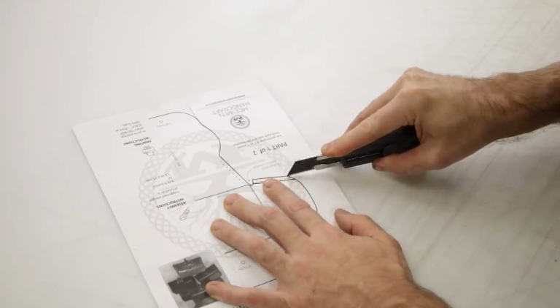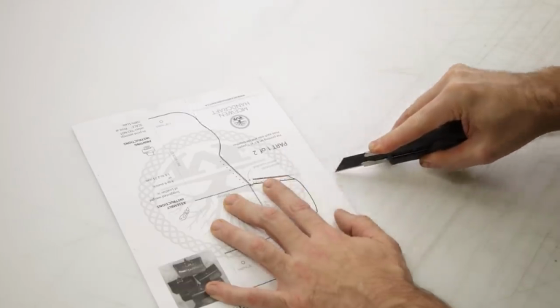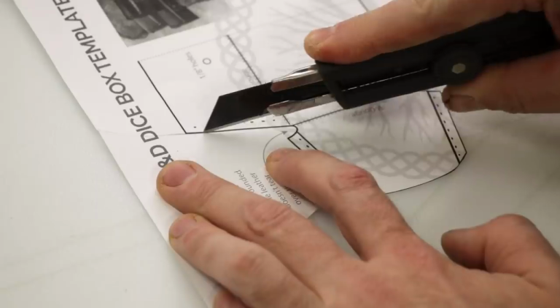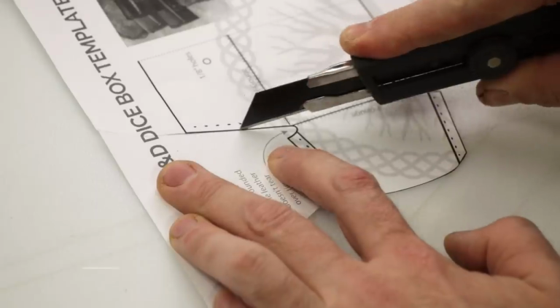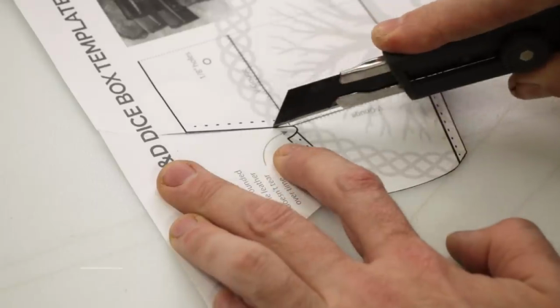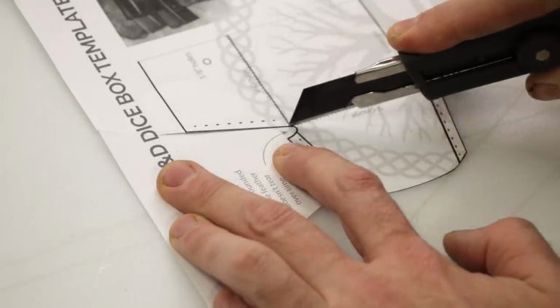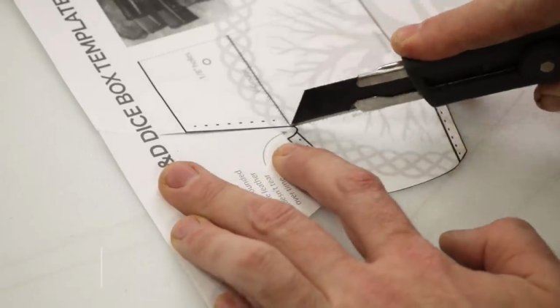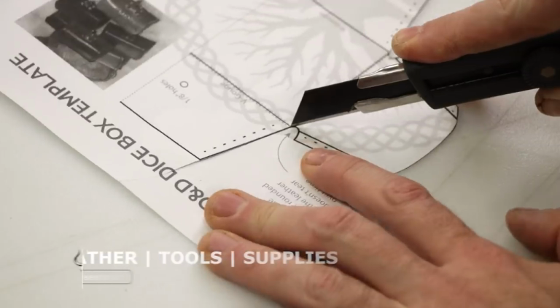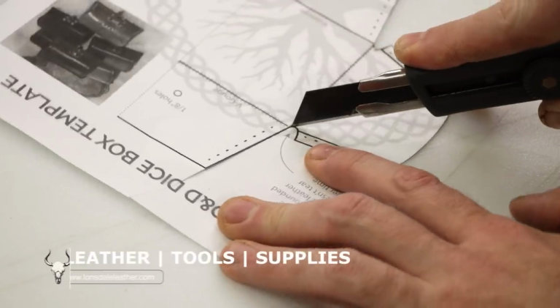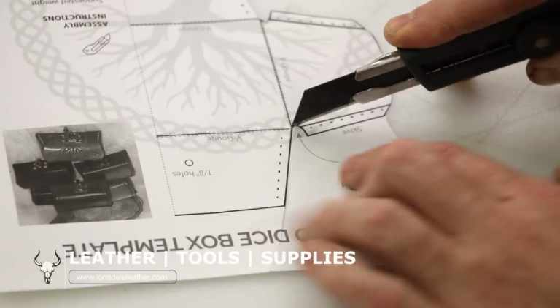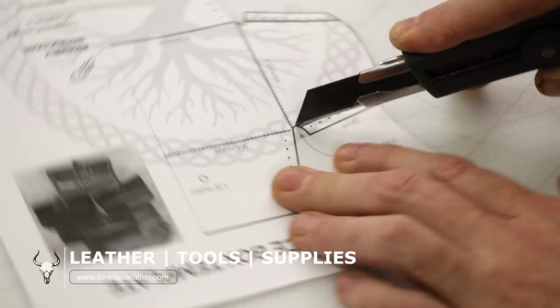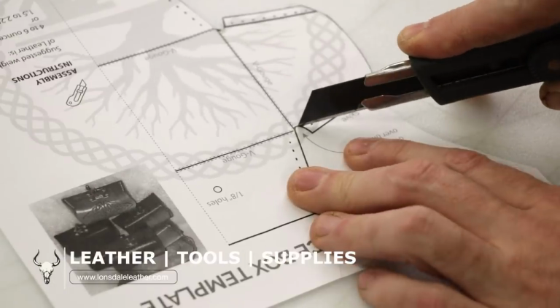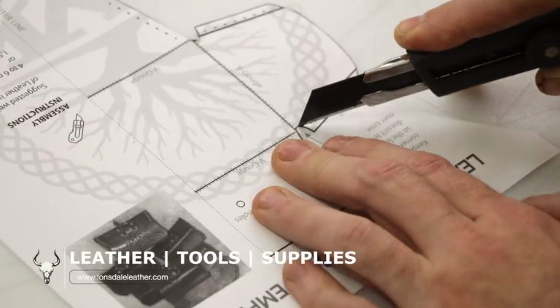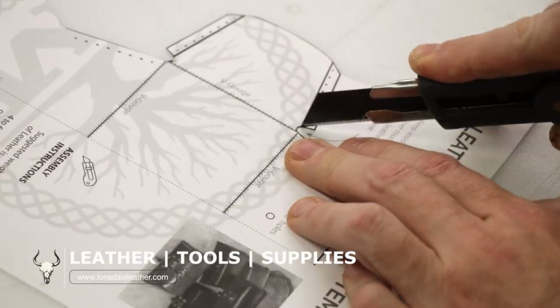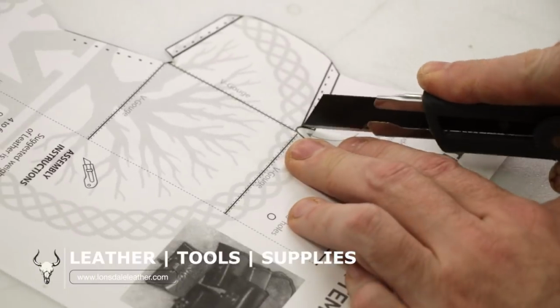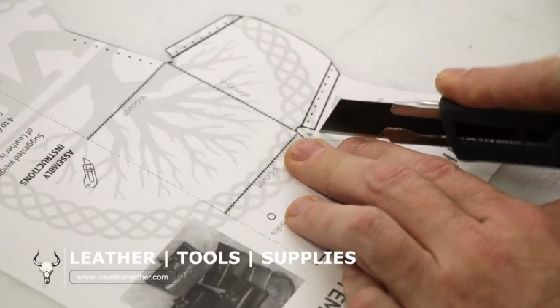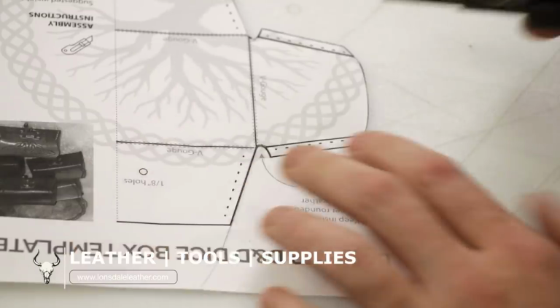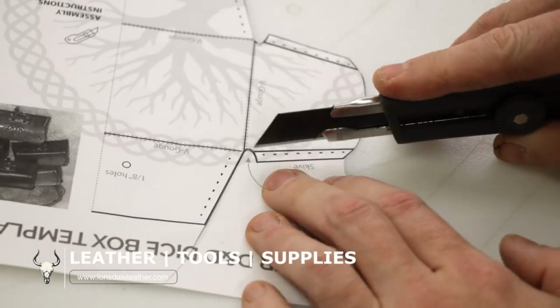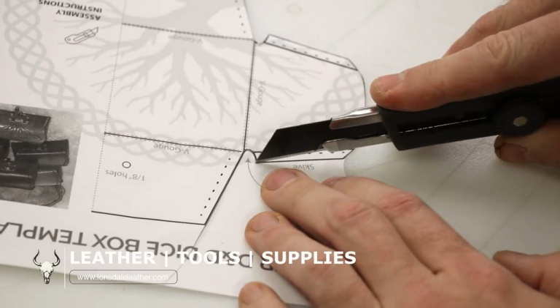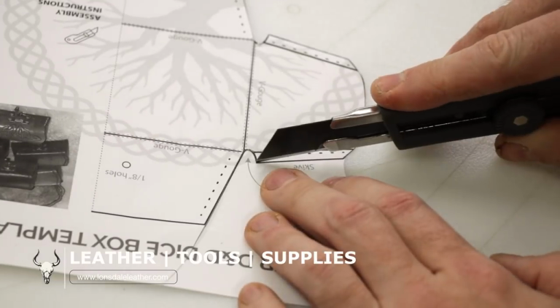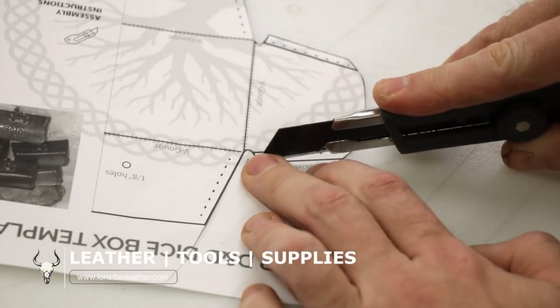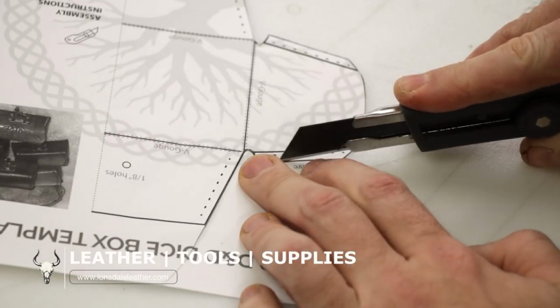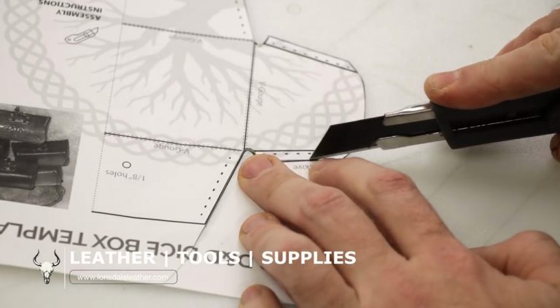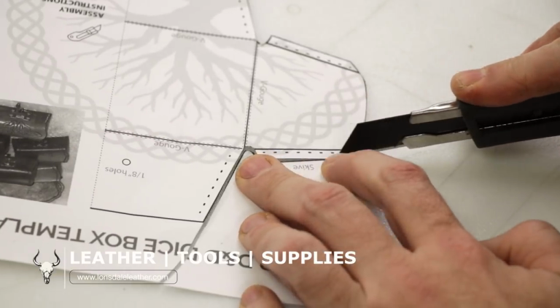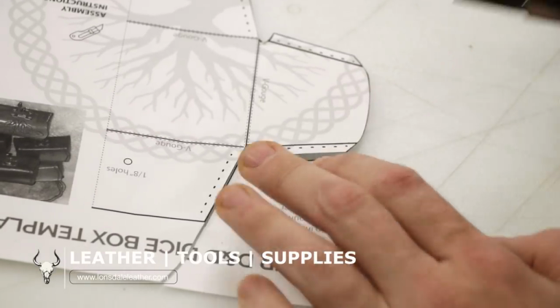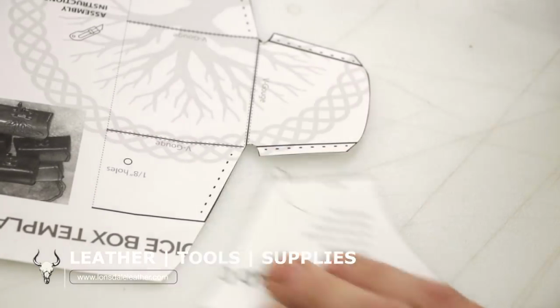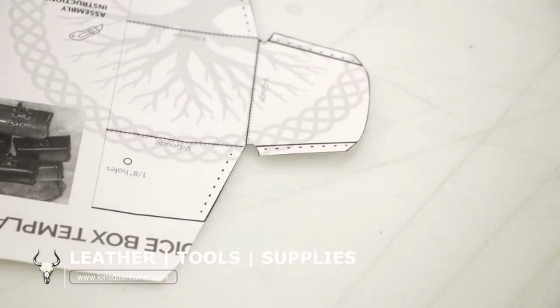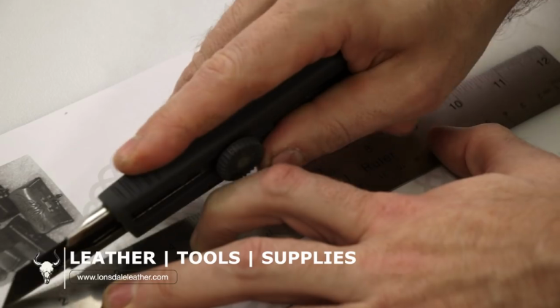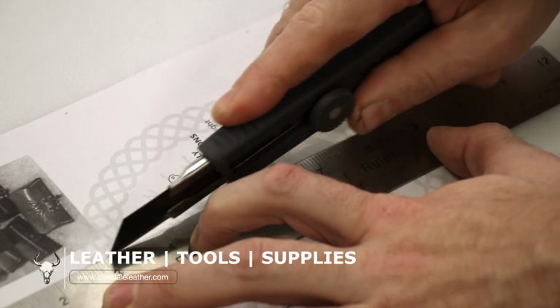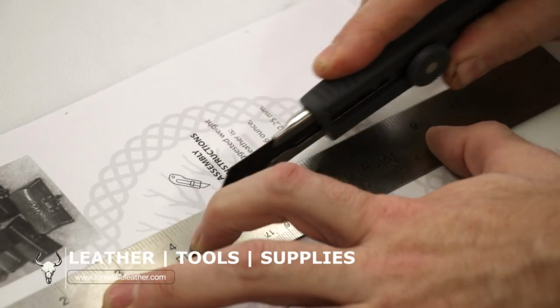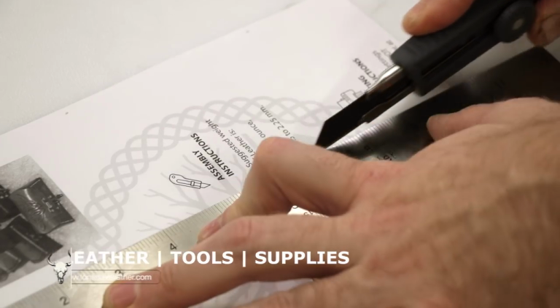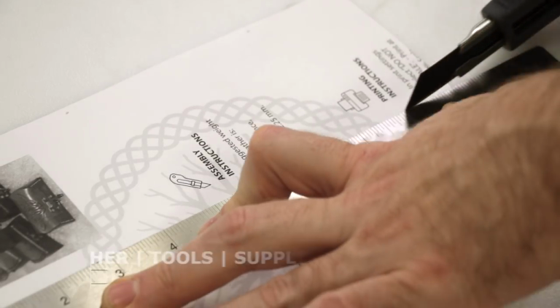This video is brought to you by Lonsdale Leather. Be sure to check out the links in the description down below for all sorts of tools, supplies, and of course, leather.